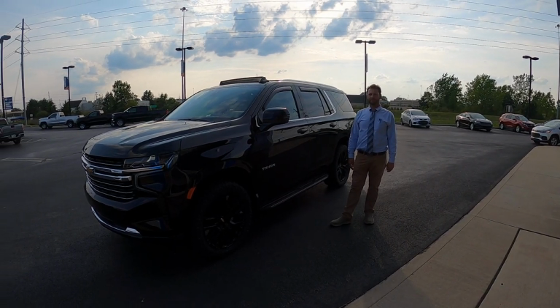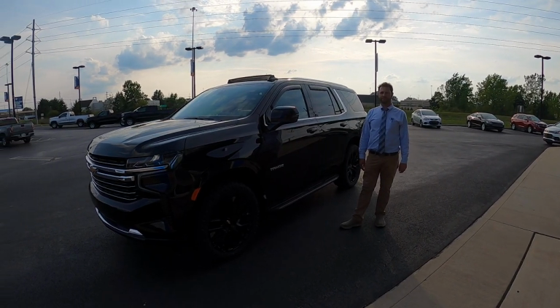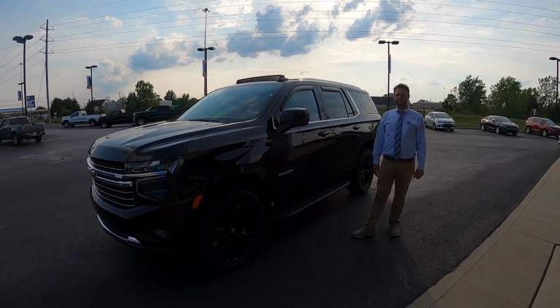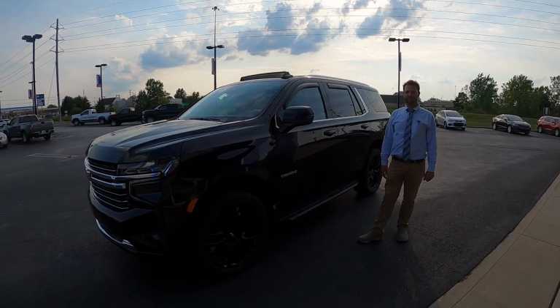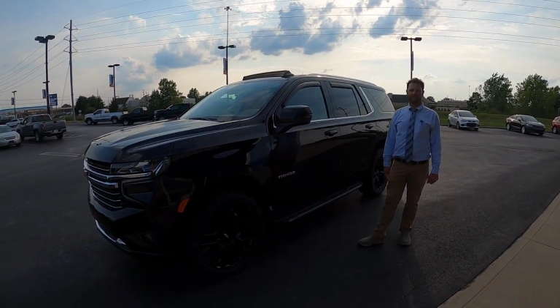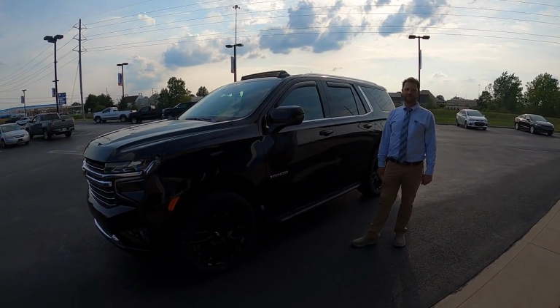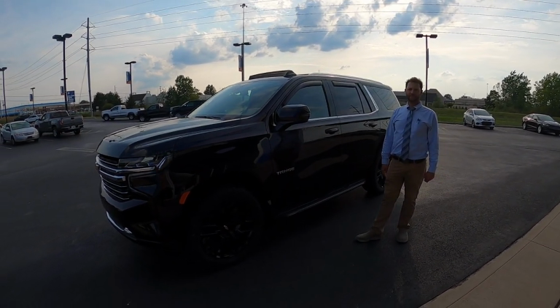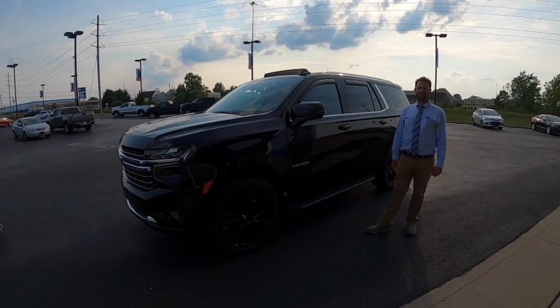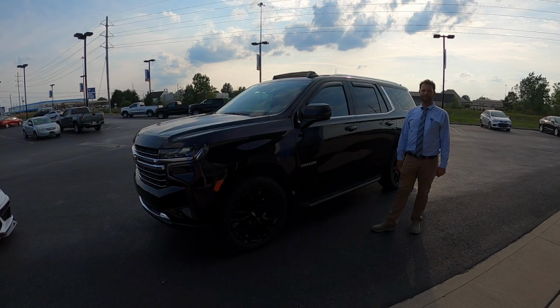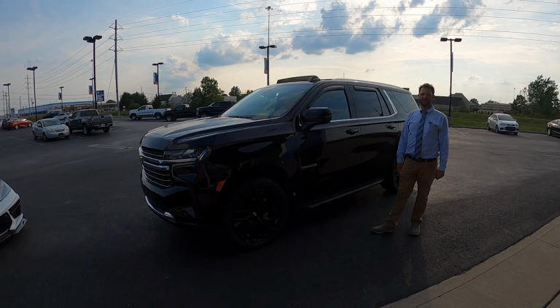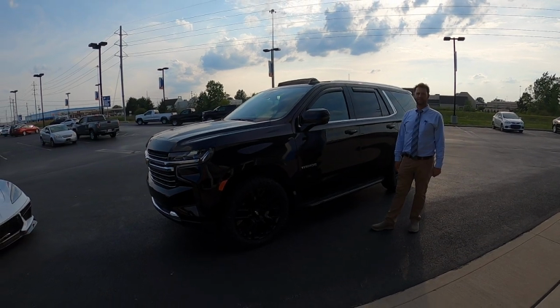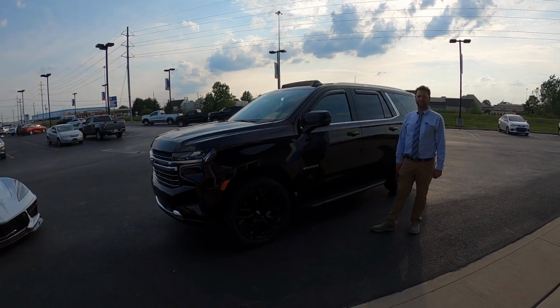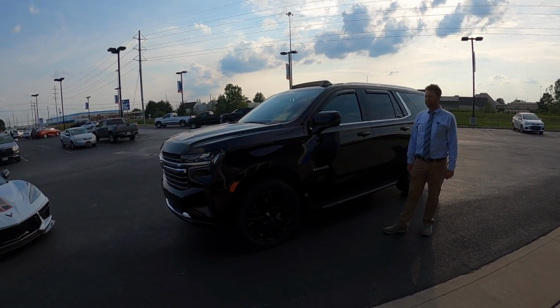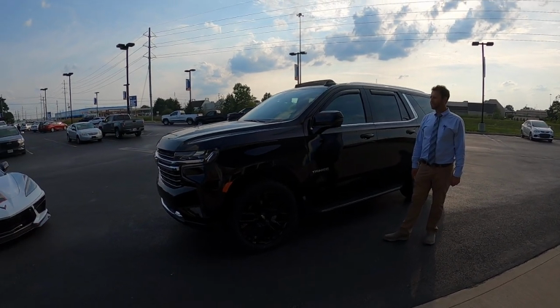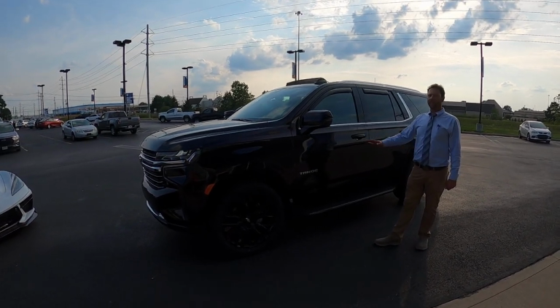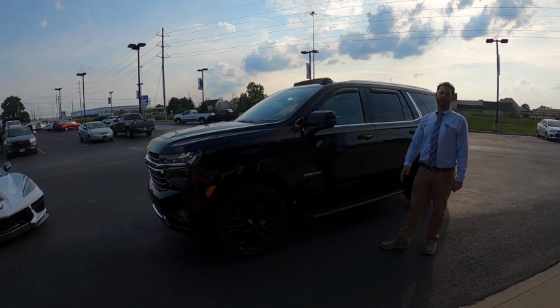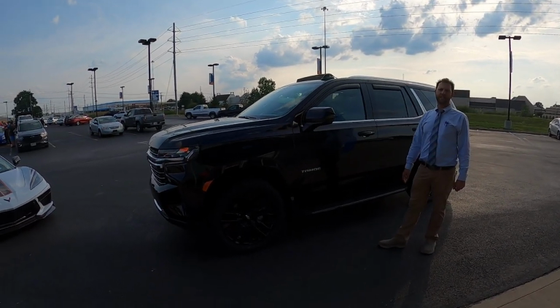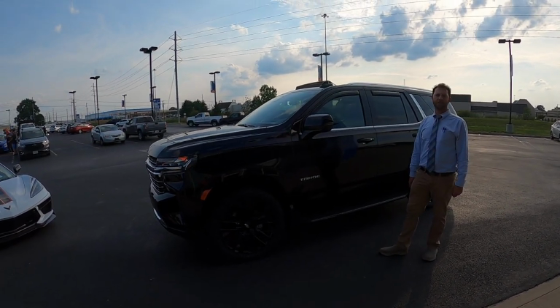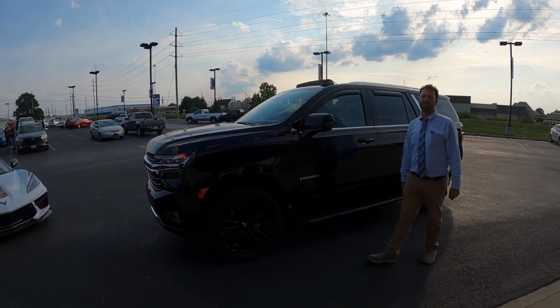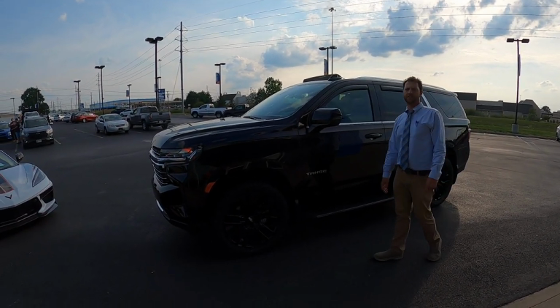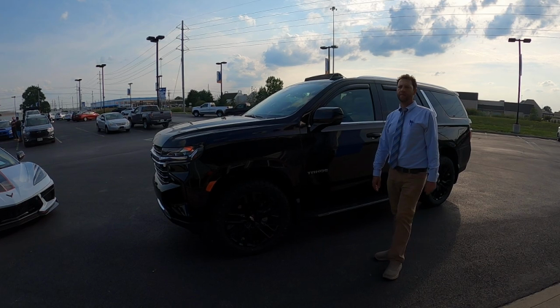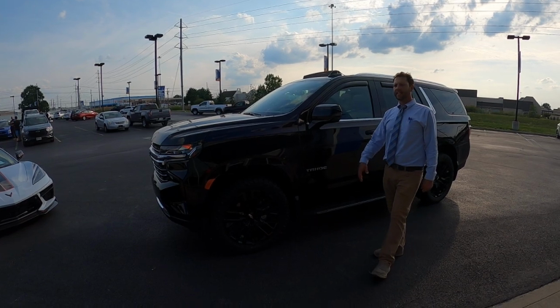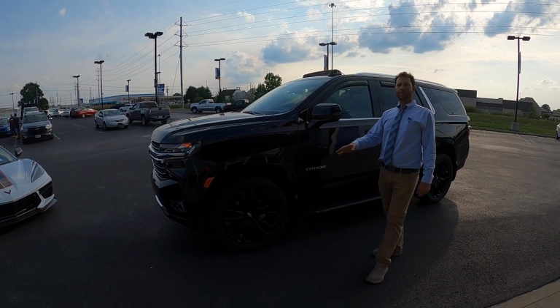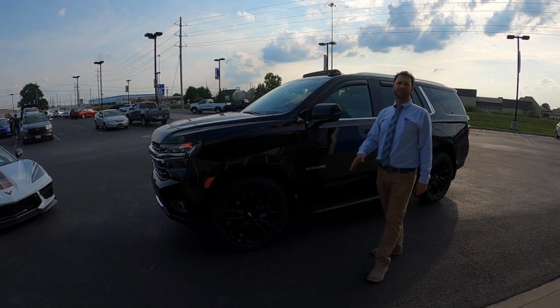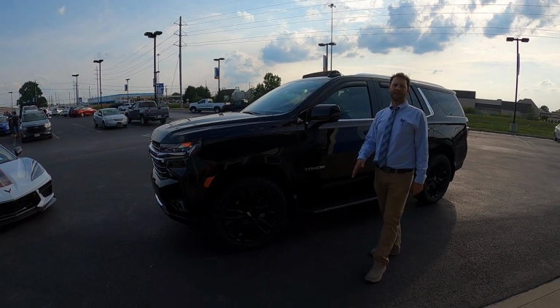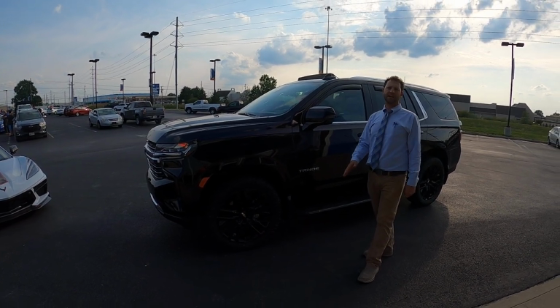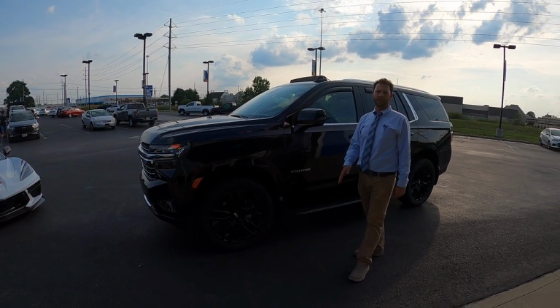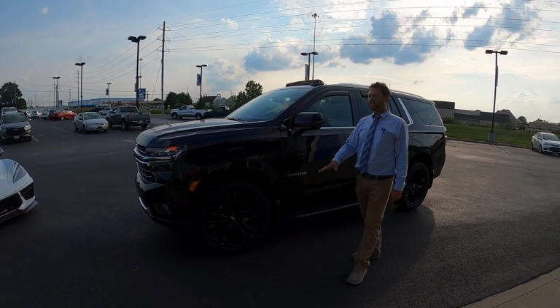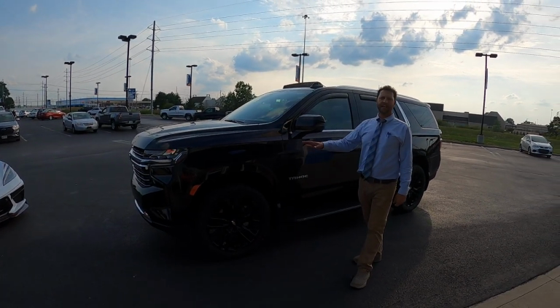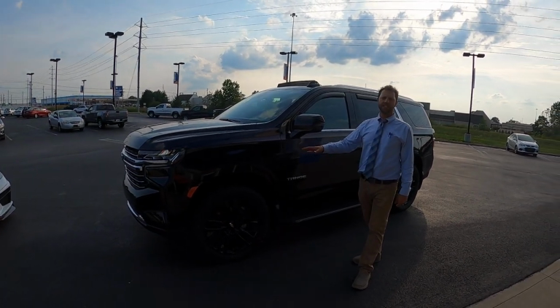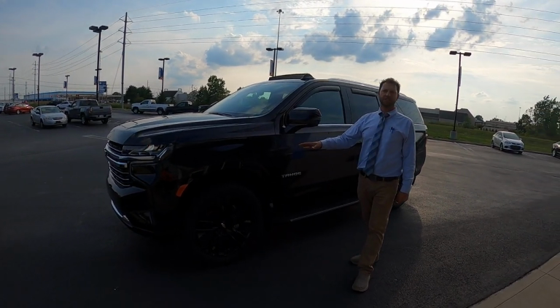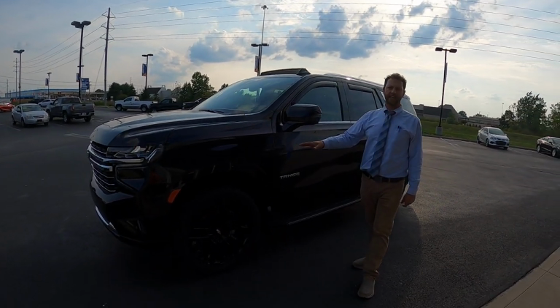Joey Hertog here with Tim Lally Chevrolet. This is a nice fresh trade — tell us what we have in this Tahoe. Very rare because the microprocessors are taking some of my options out of the Tahoes. So this is an LT Signature Package.